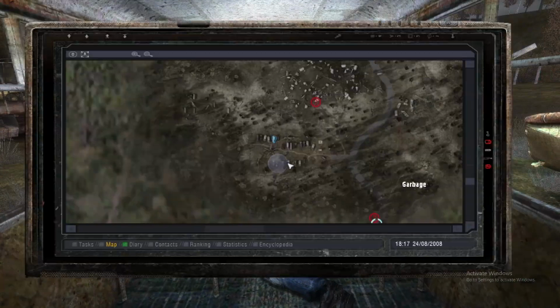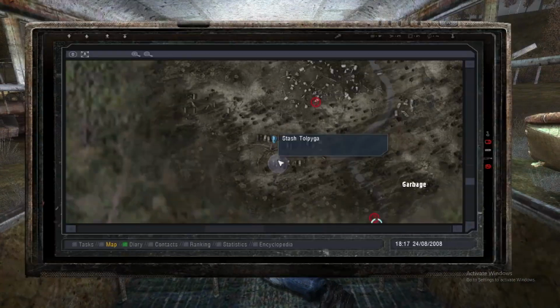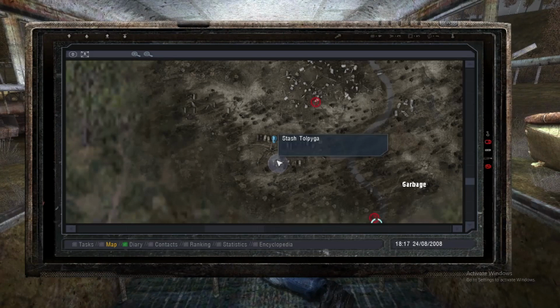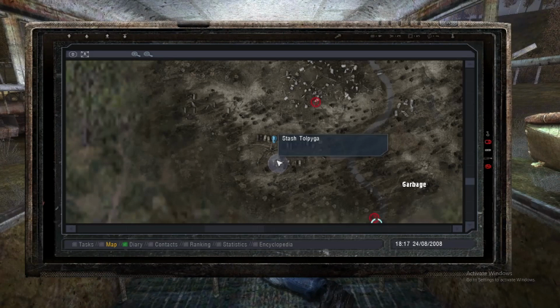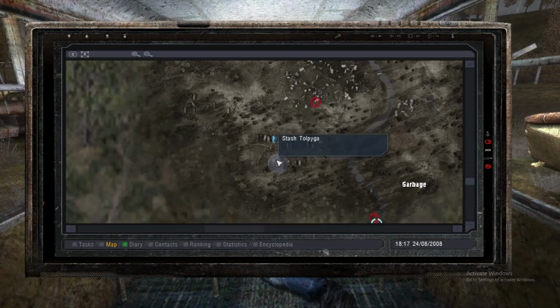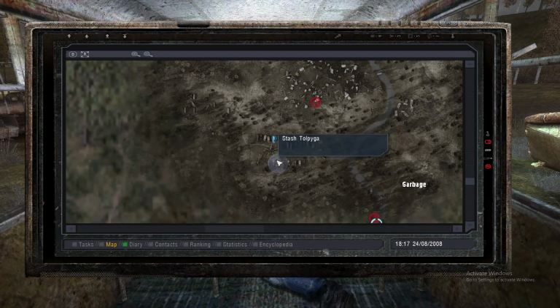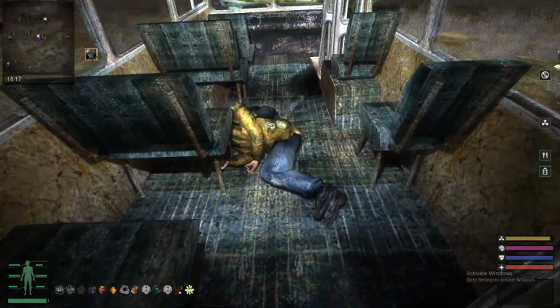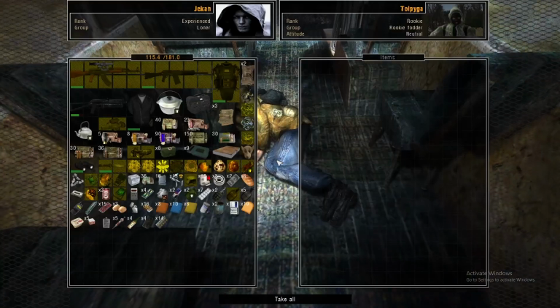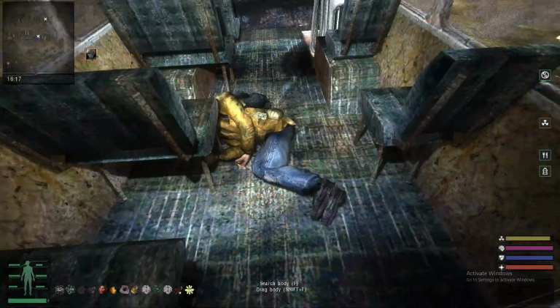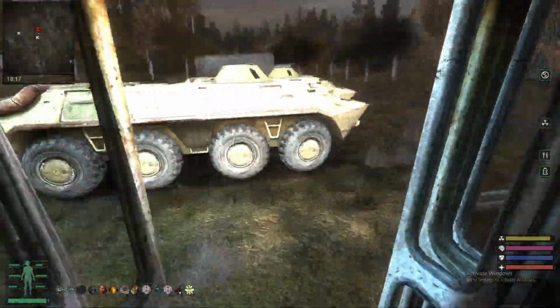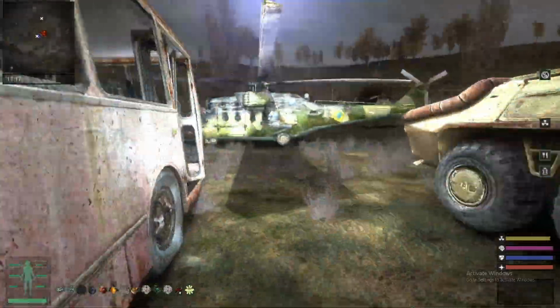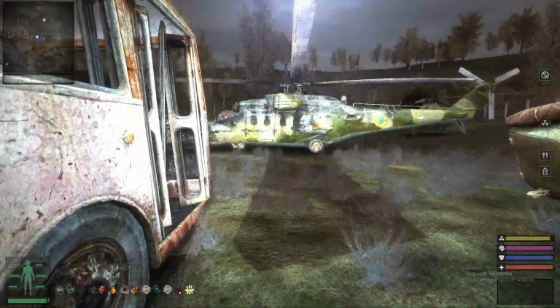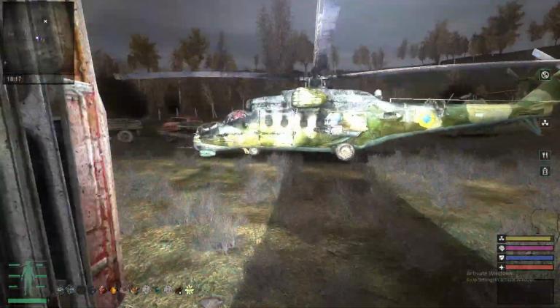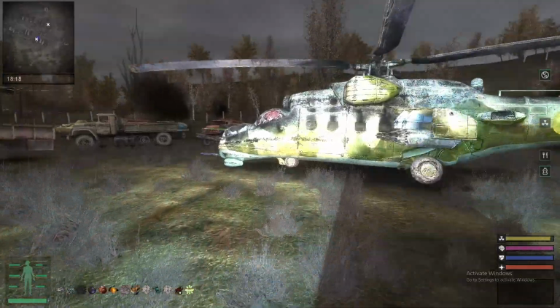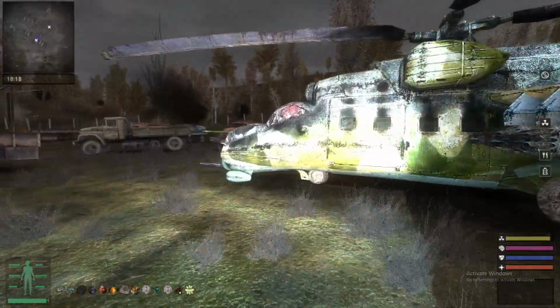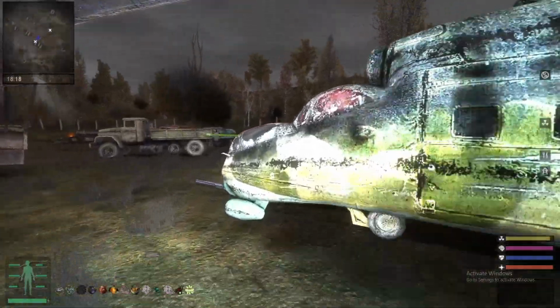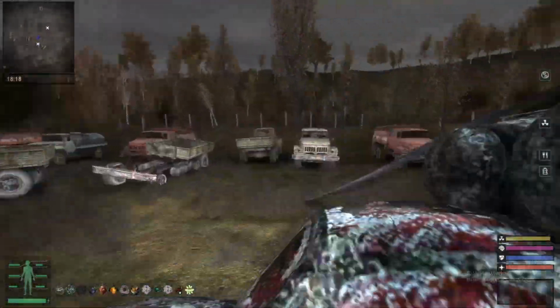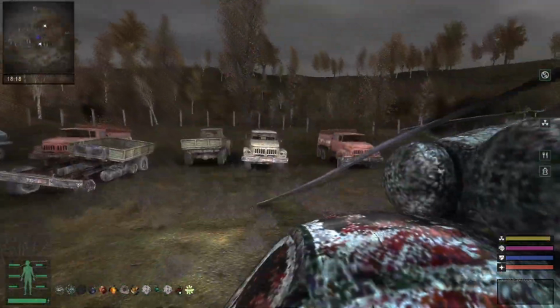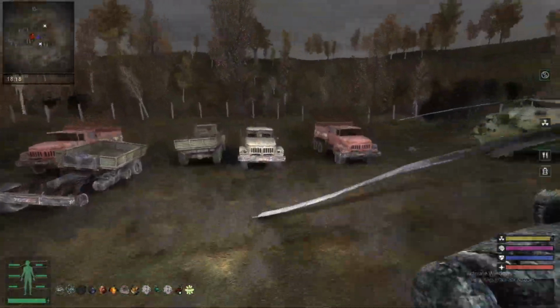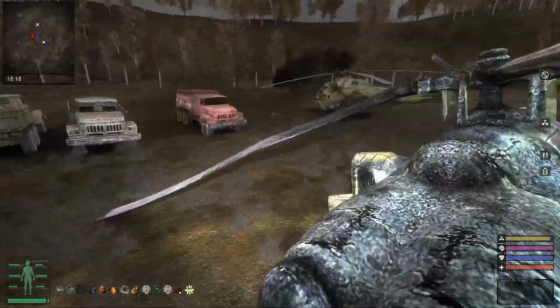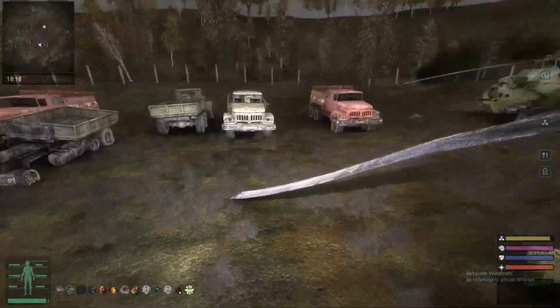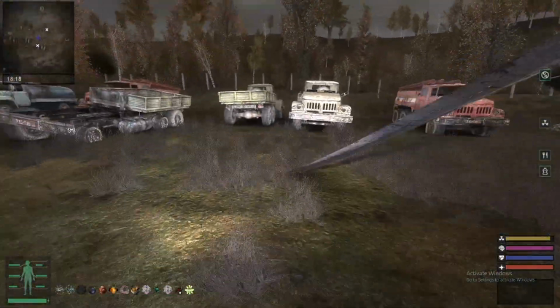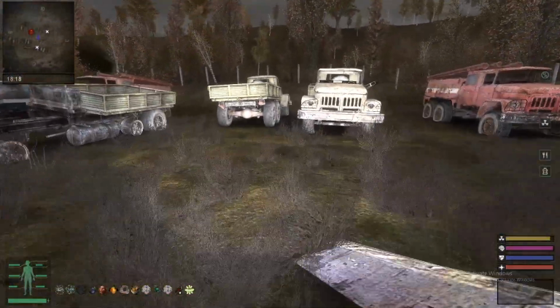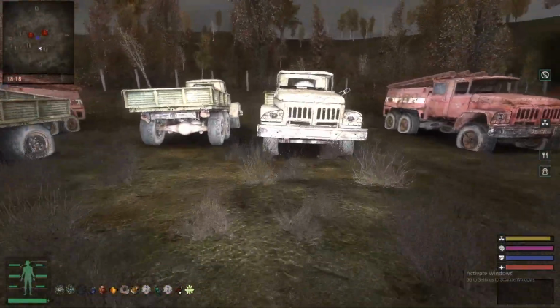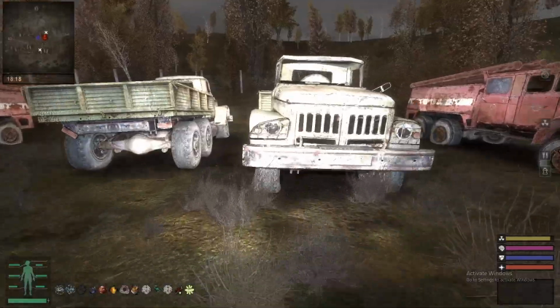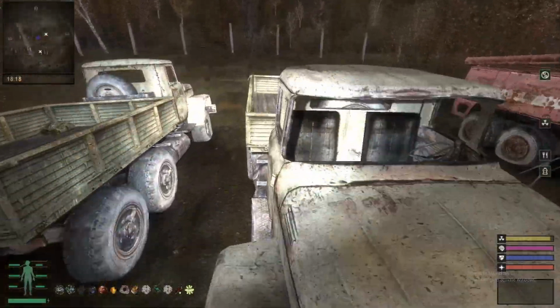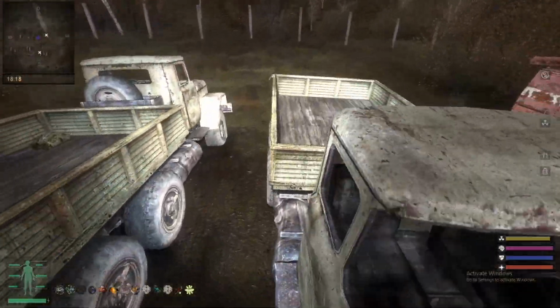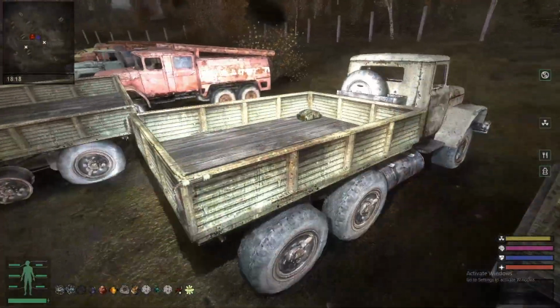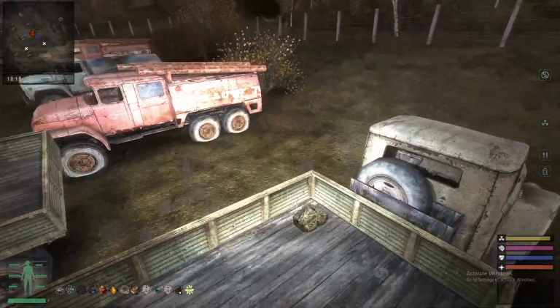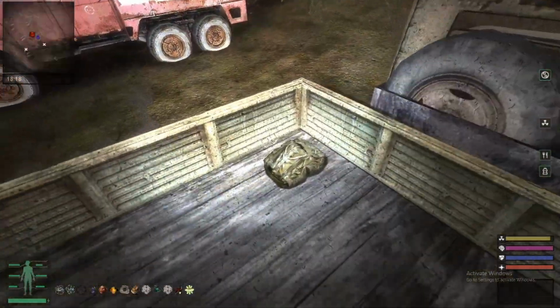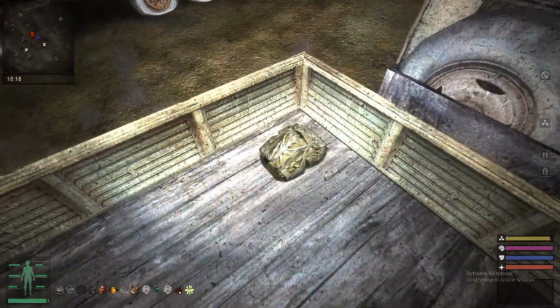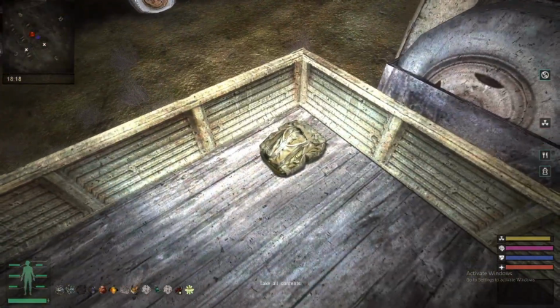Which is right here — stash Old Pyga. And this stash can be found in the back of the pickup truck right here. I'll find this pickup inside here, and here they are.